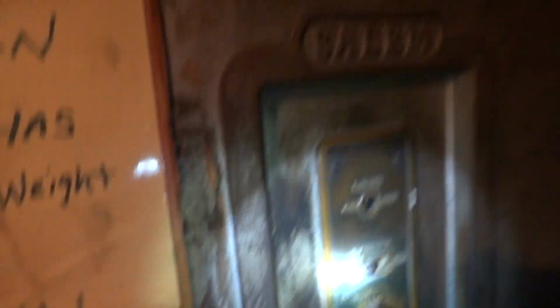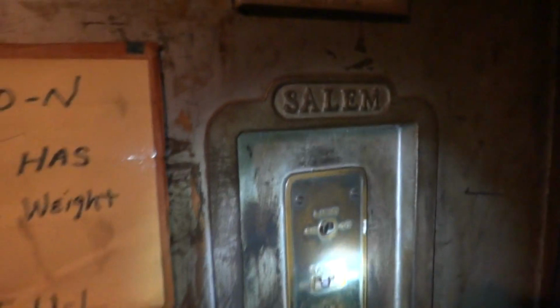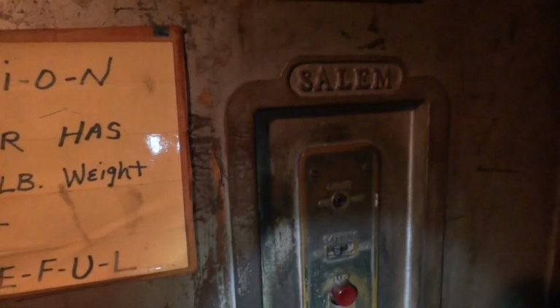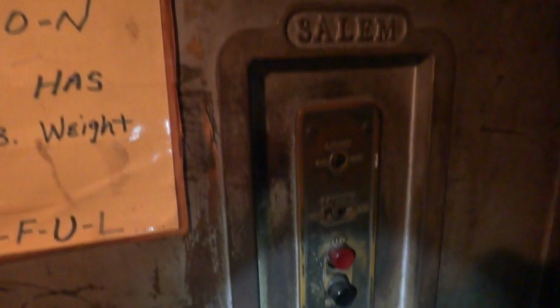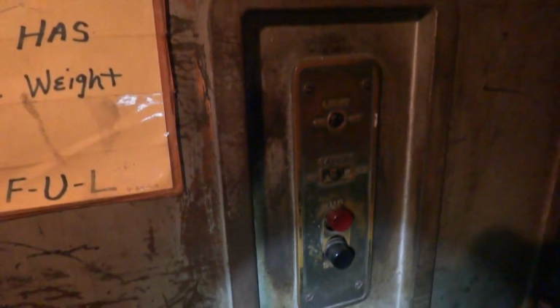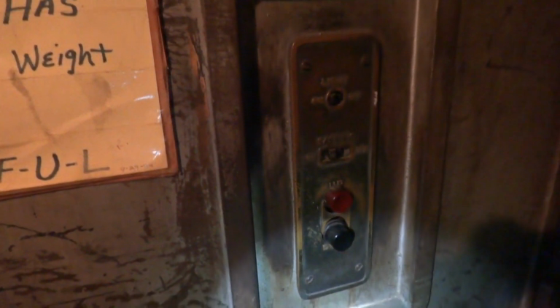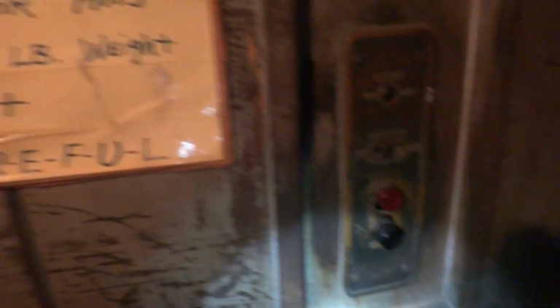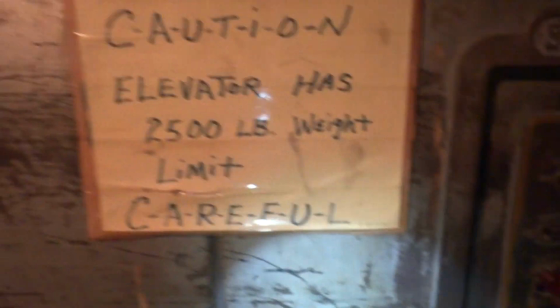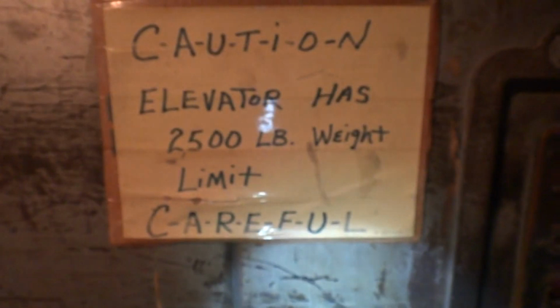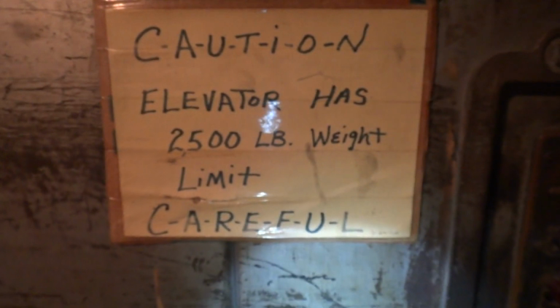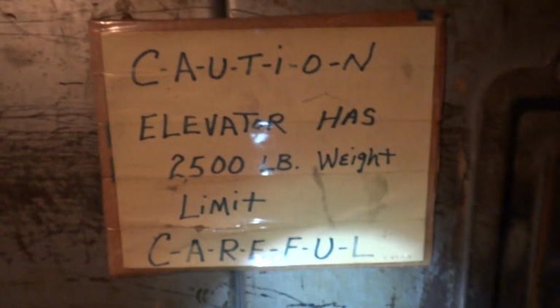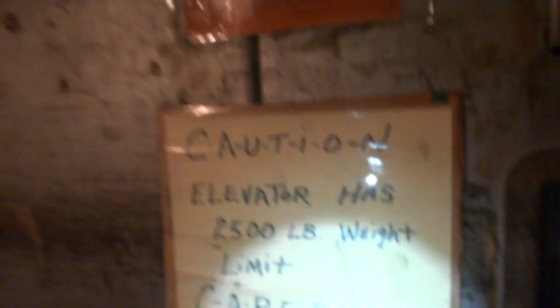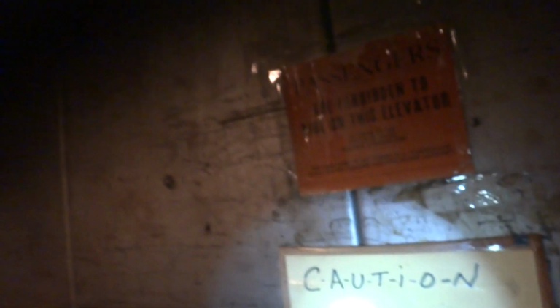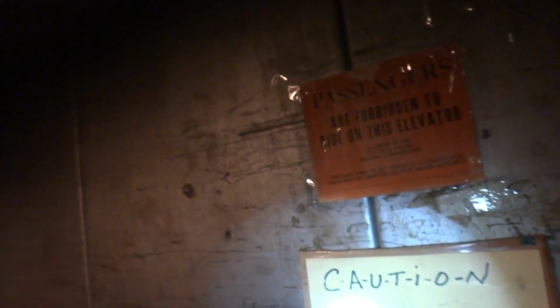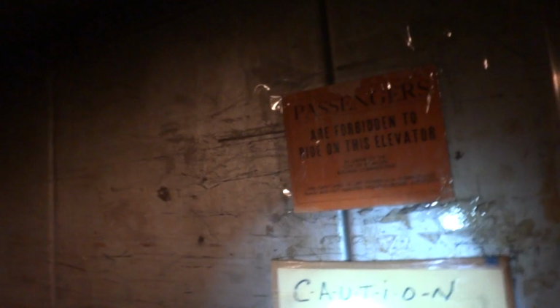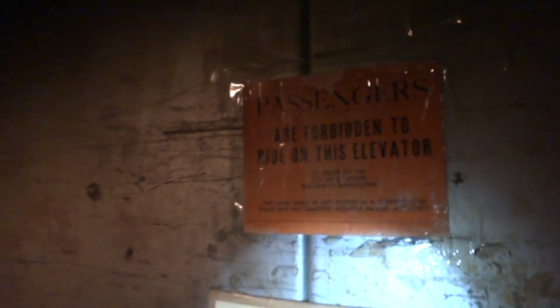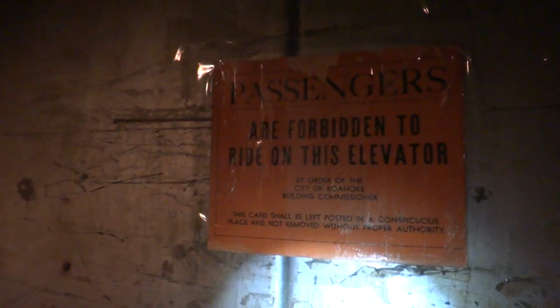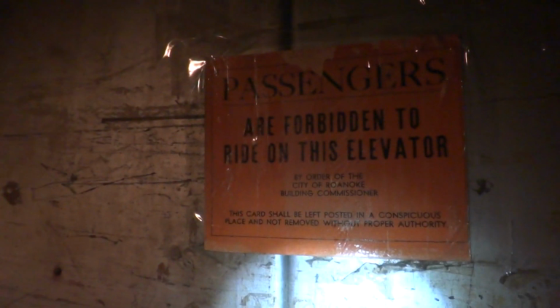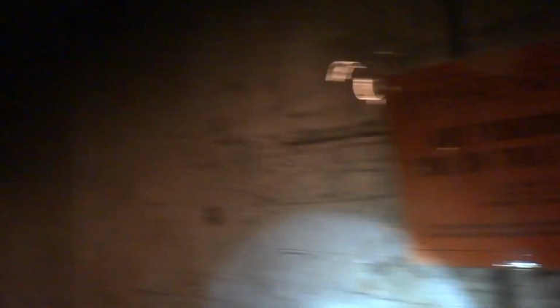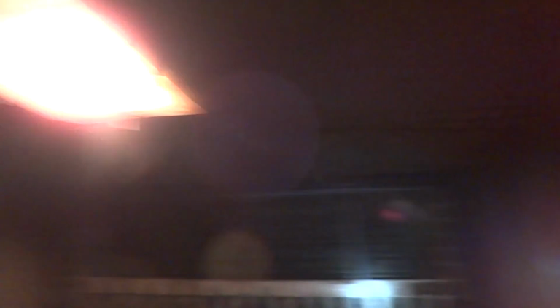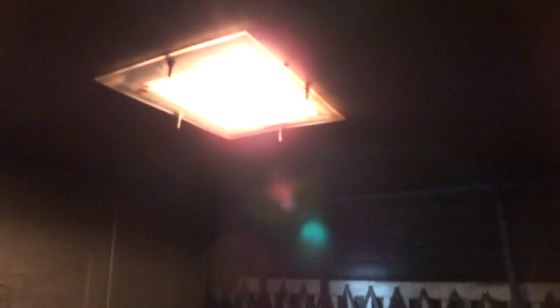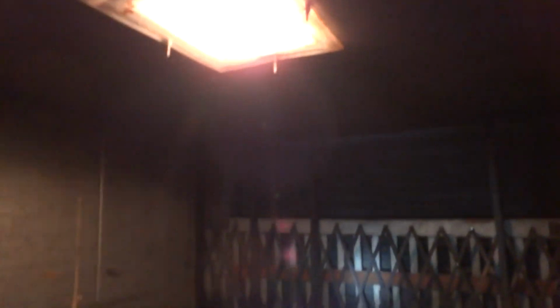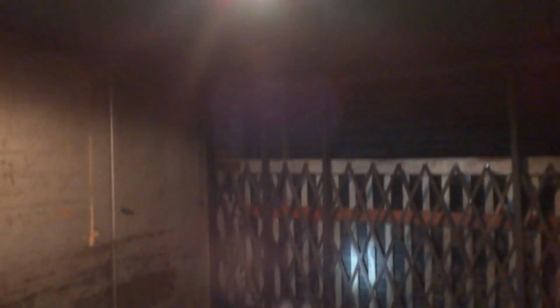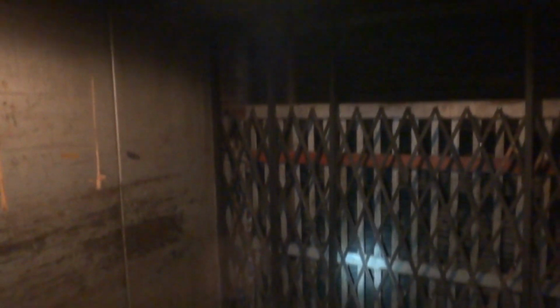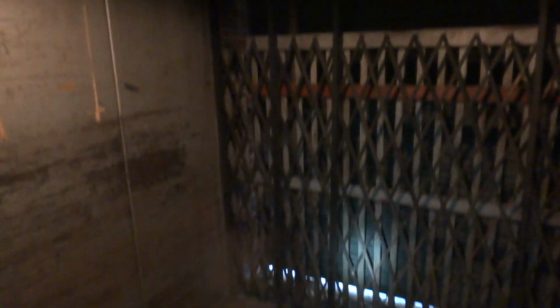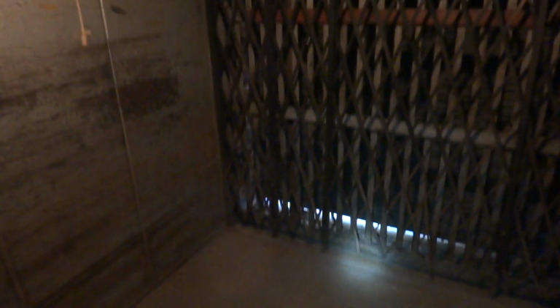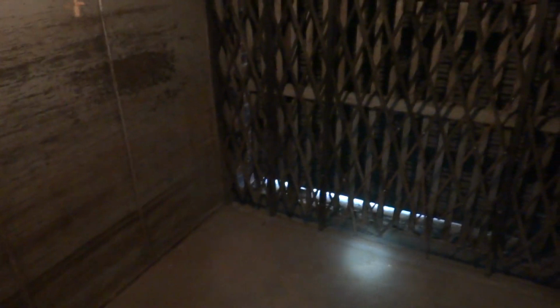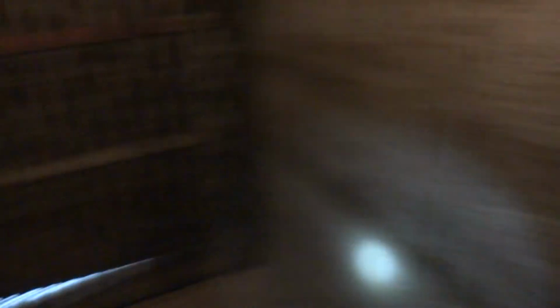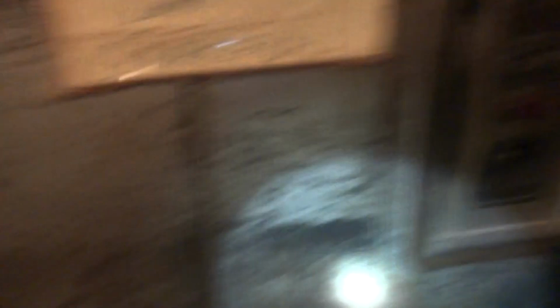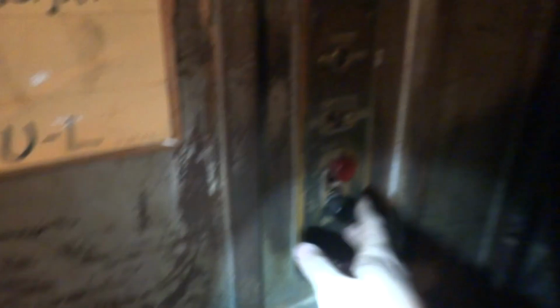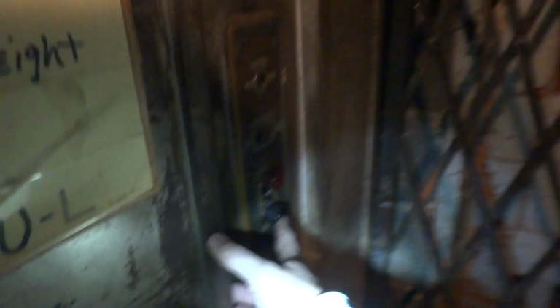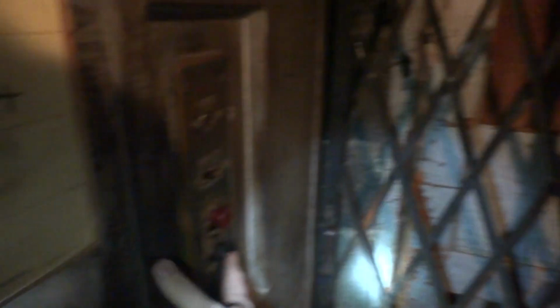Tom, look at this. Here you go, Tom. Get a good cab view before we go. This is an elevator. I guess we'll start out by going down. Here we go.